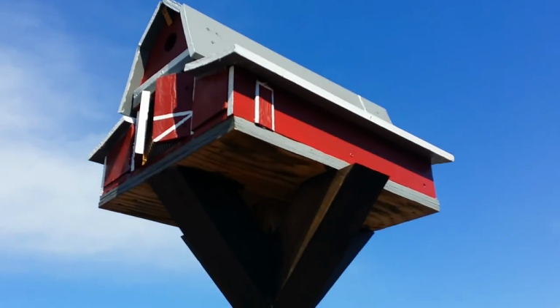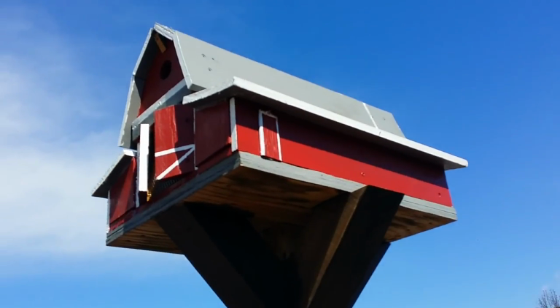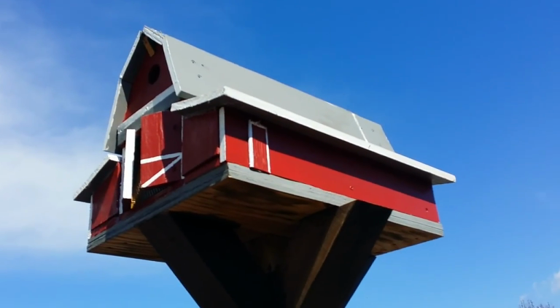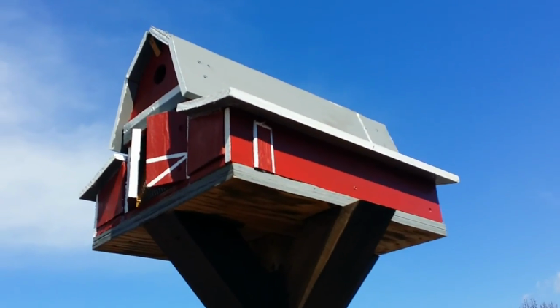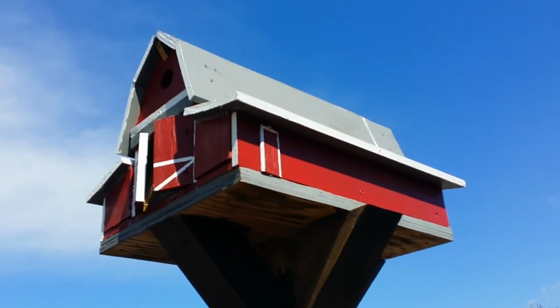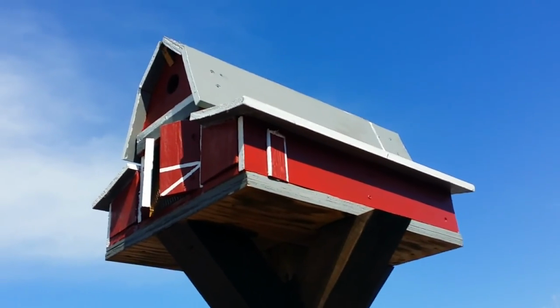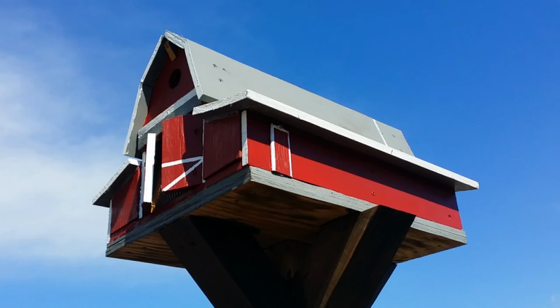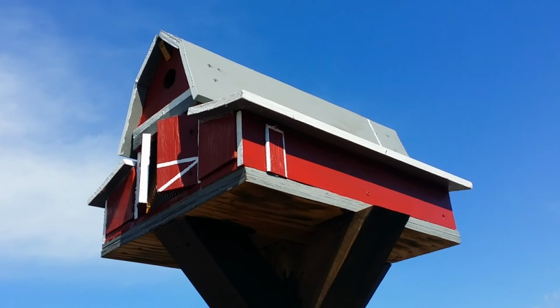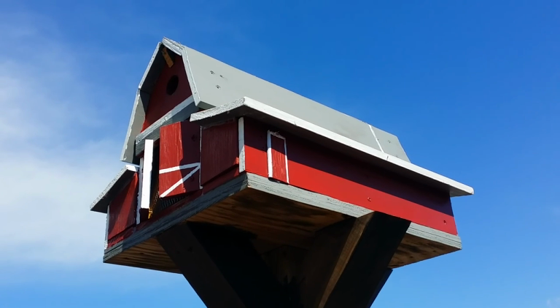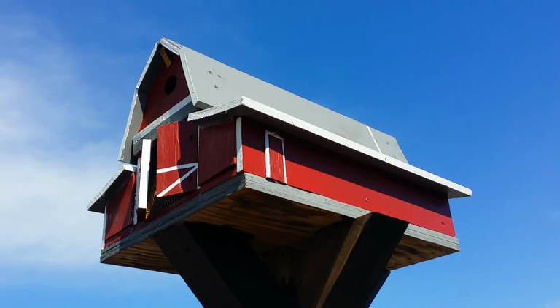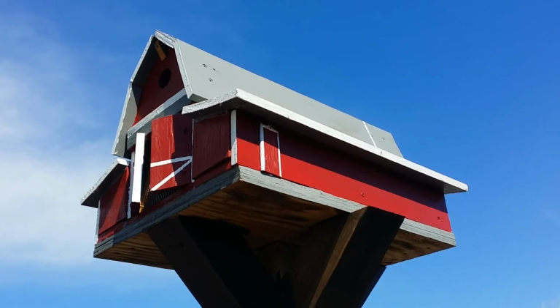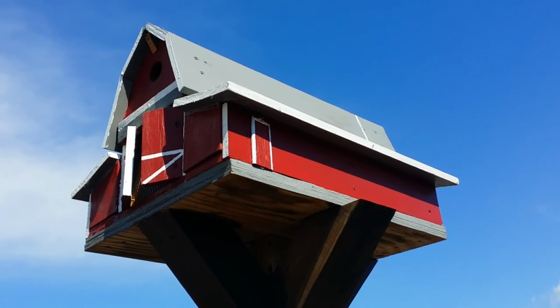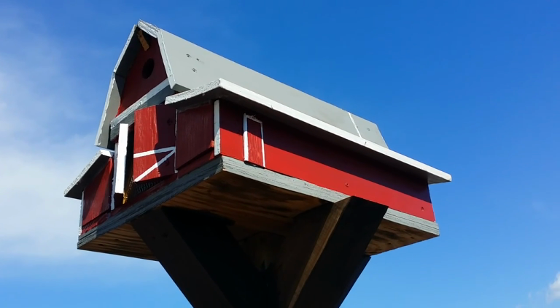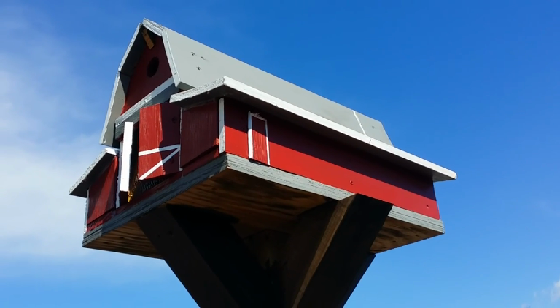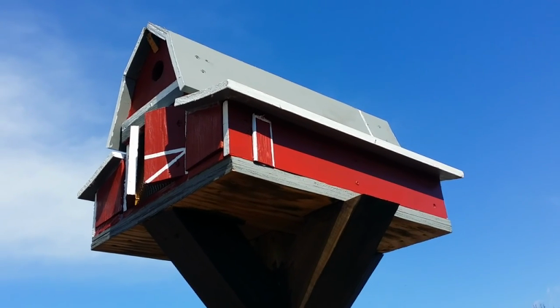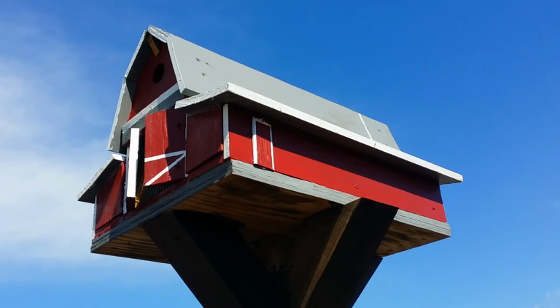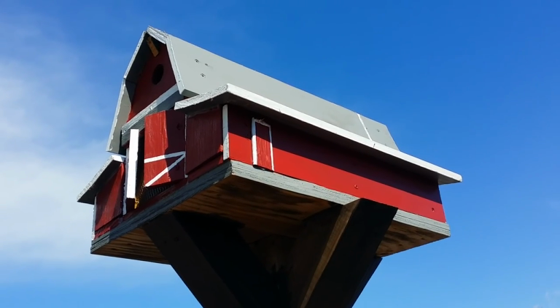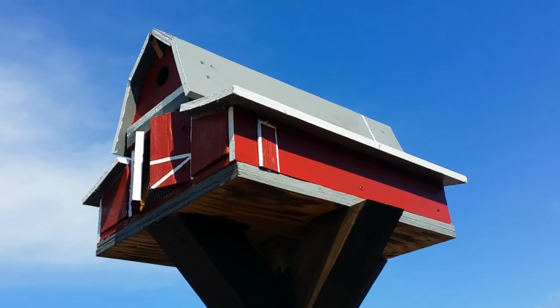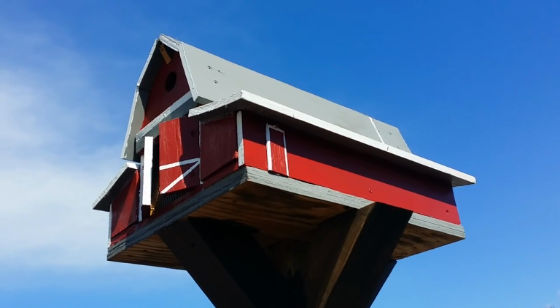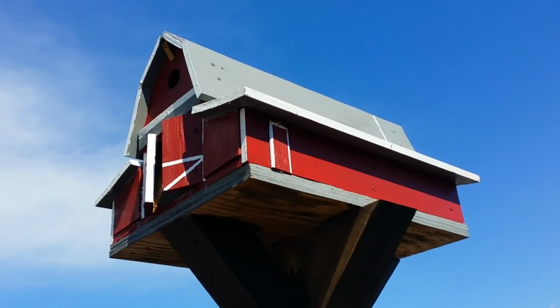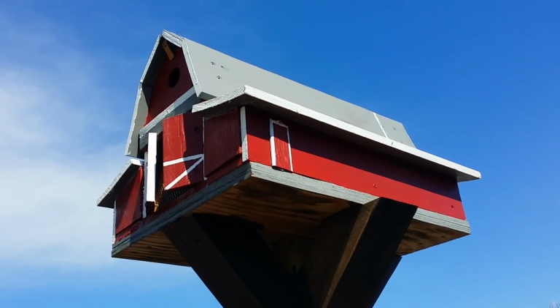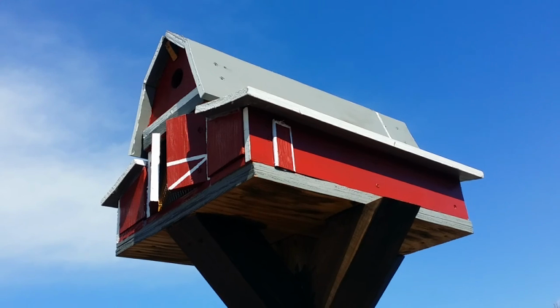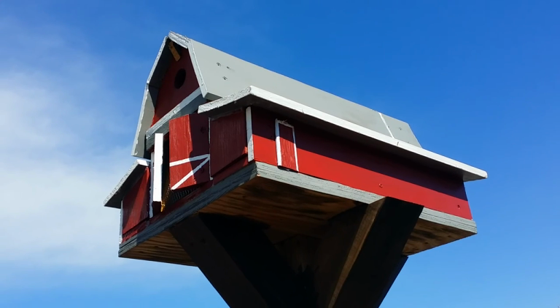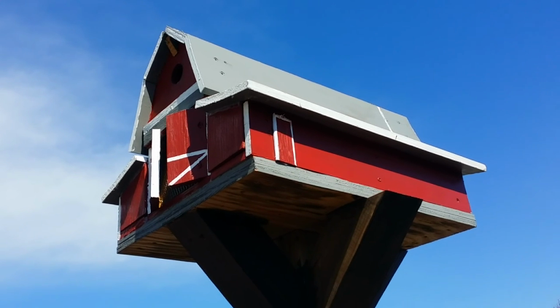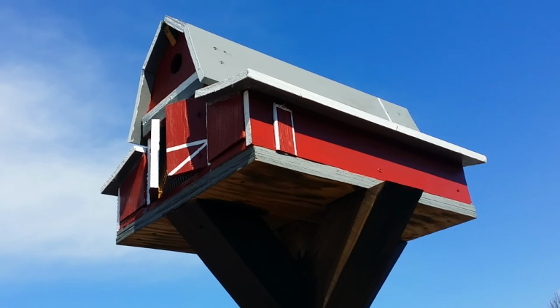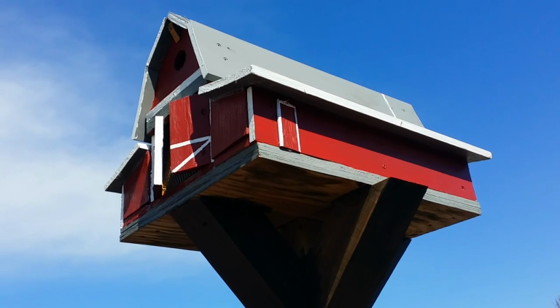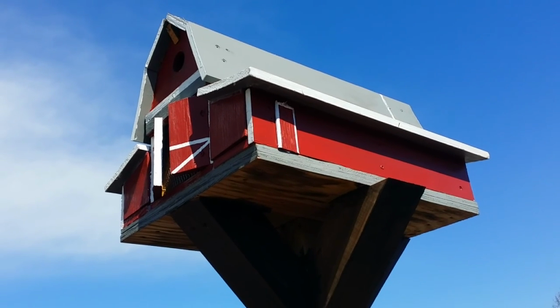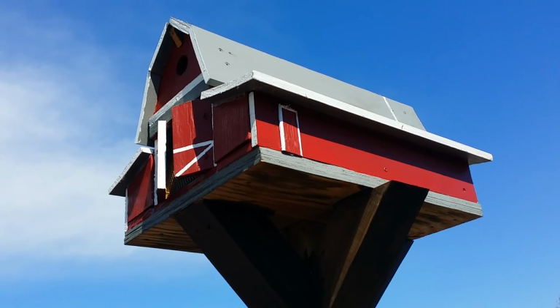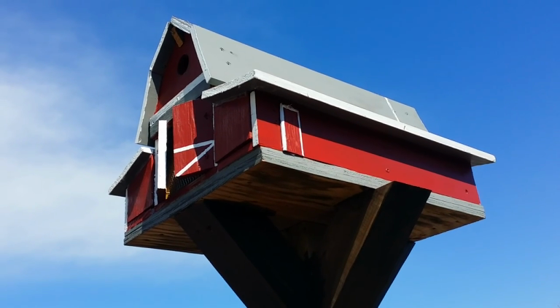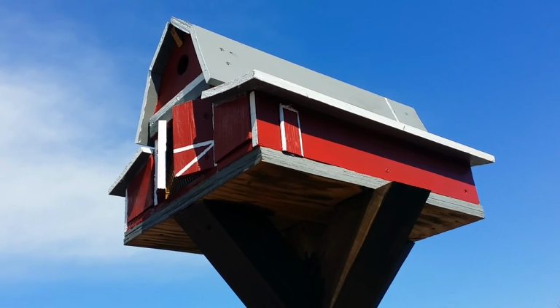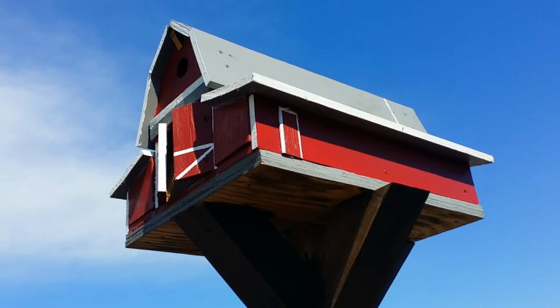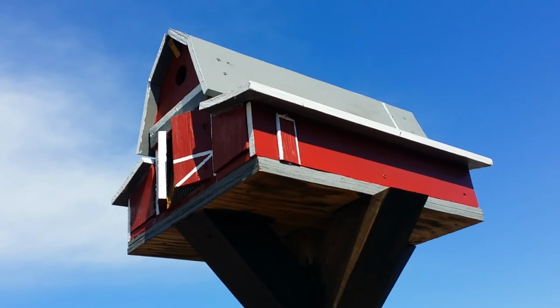I do like barns a lot. I'm originally from Montana, so there's a lot of barns that dot the prairies, foothills, and the Rocky Mountains.